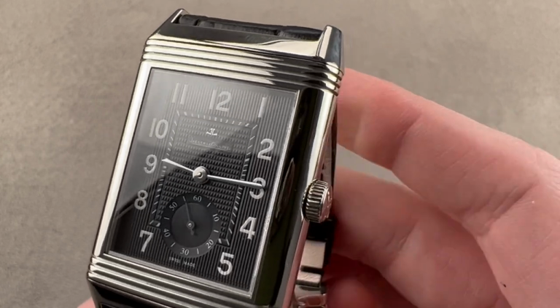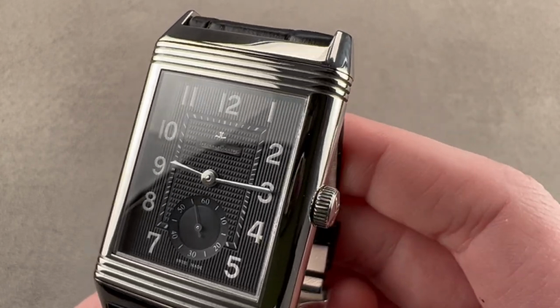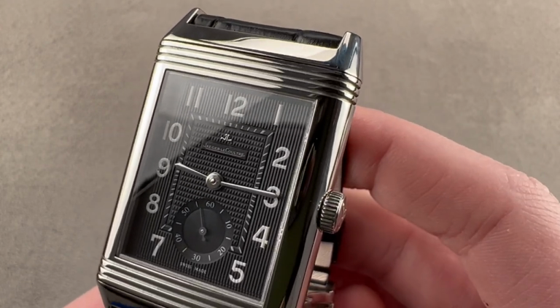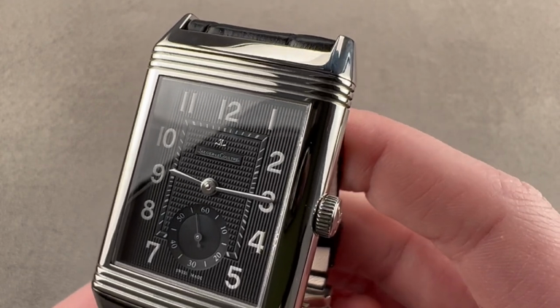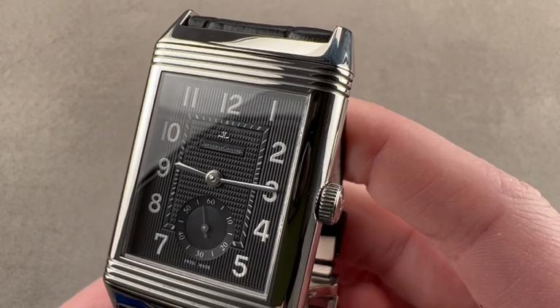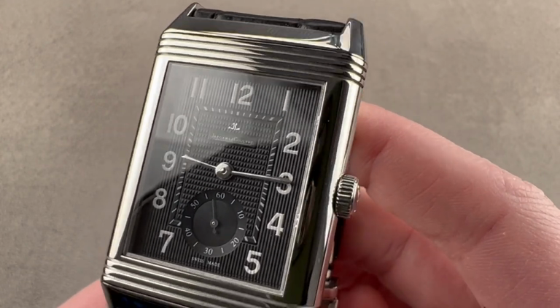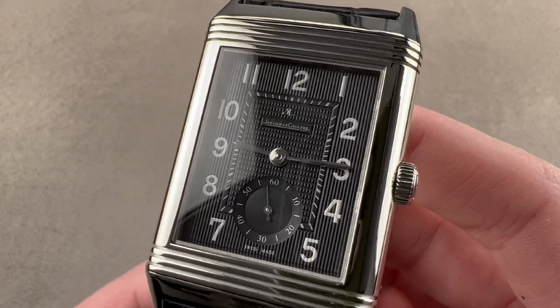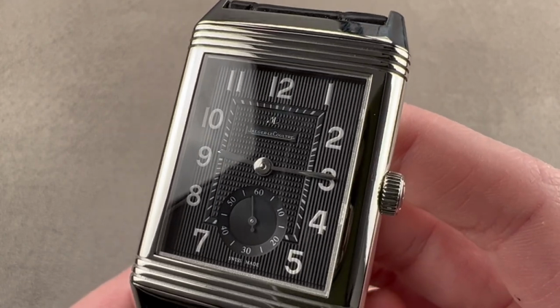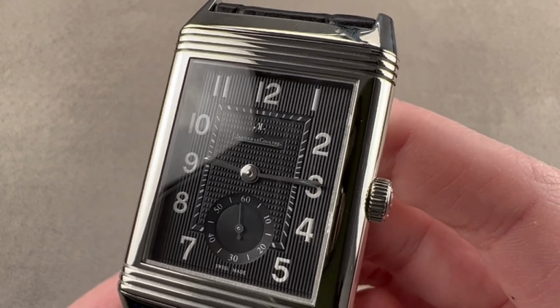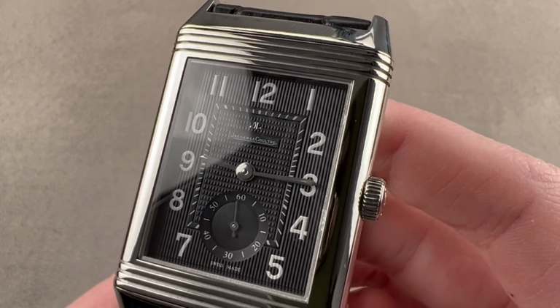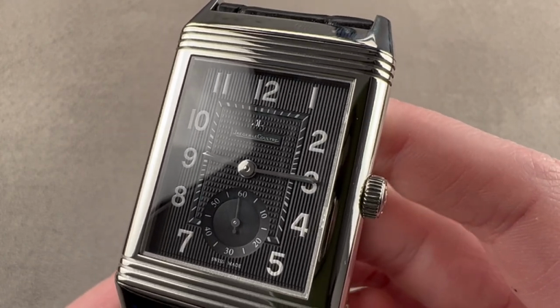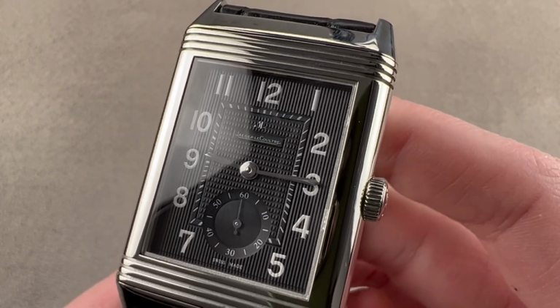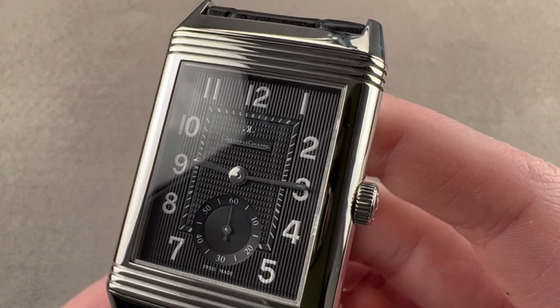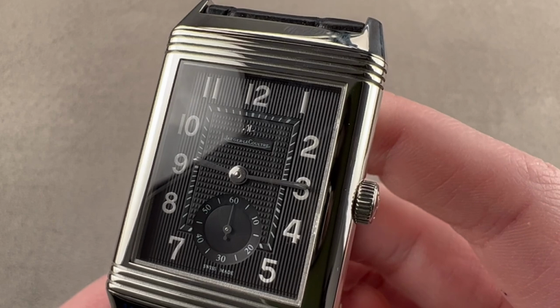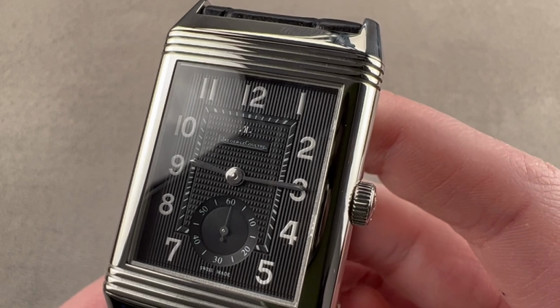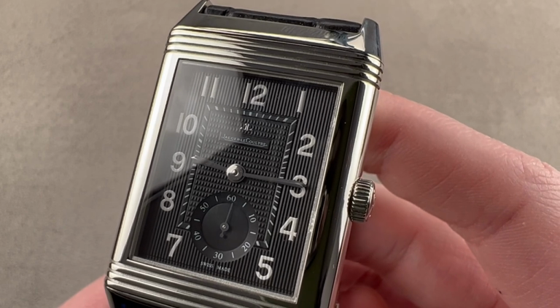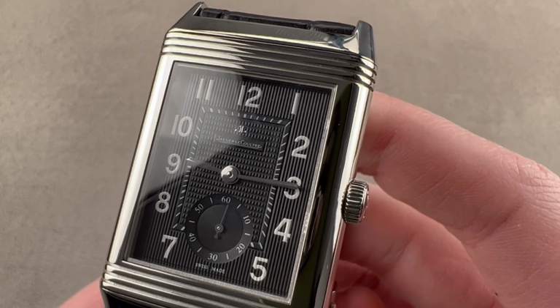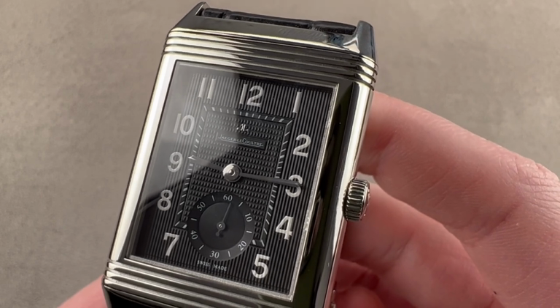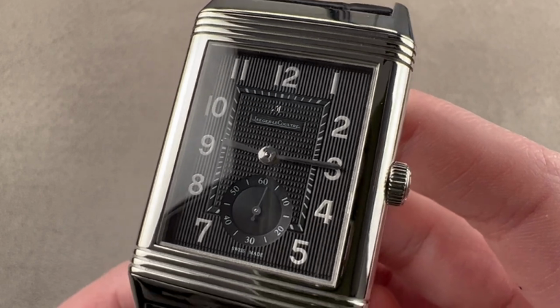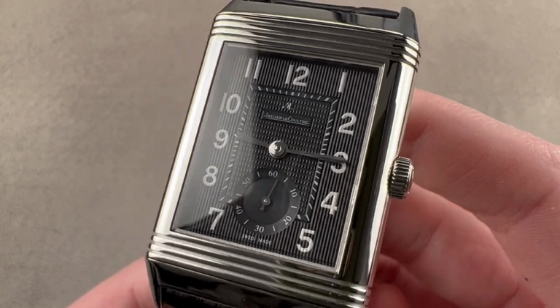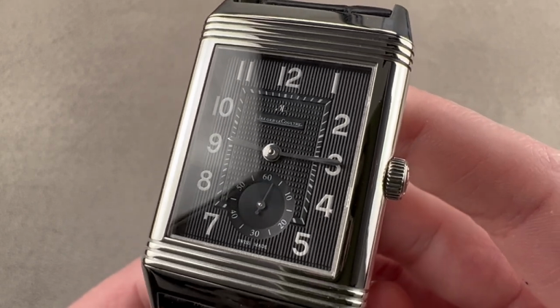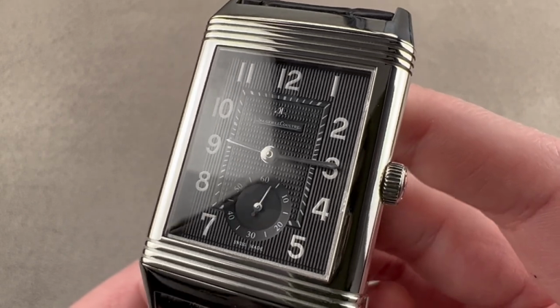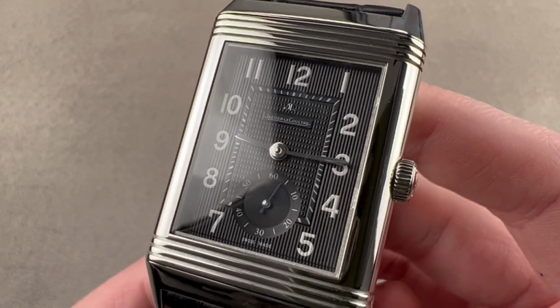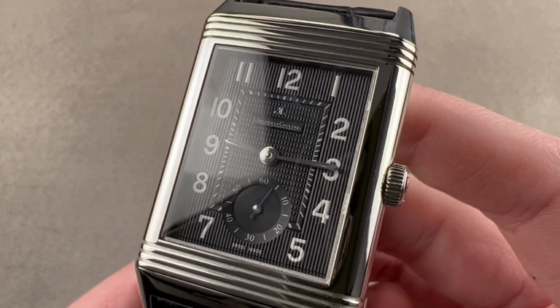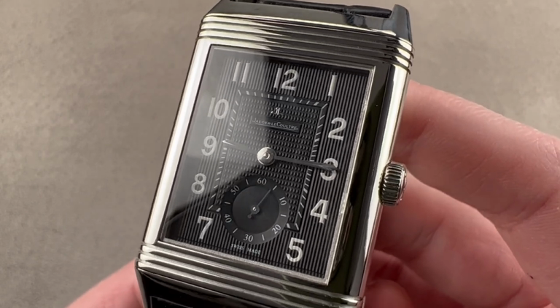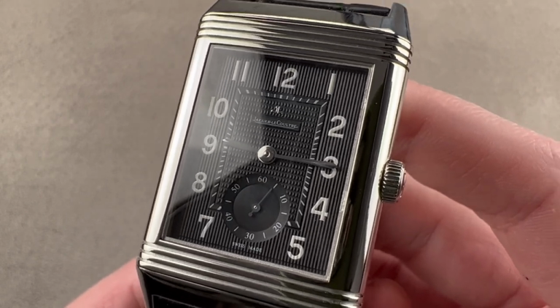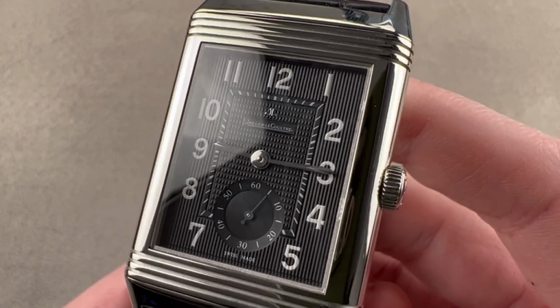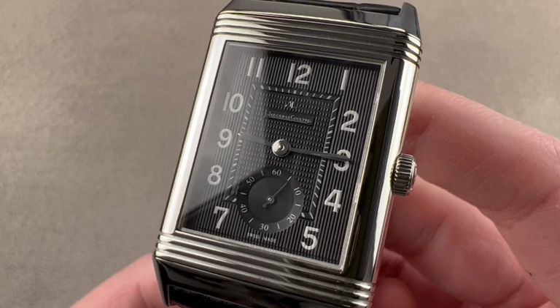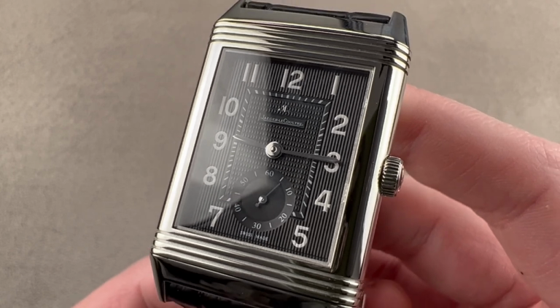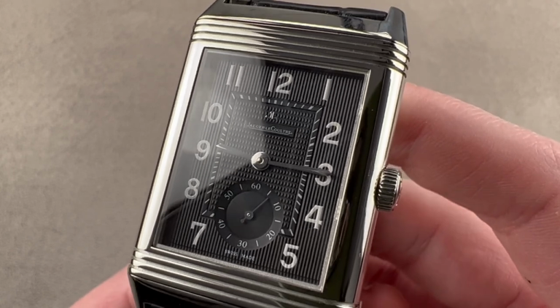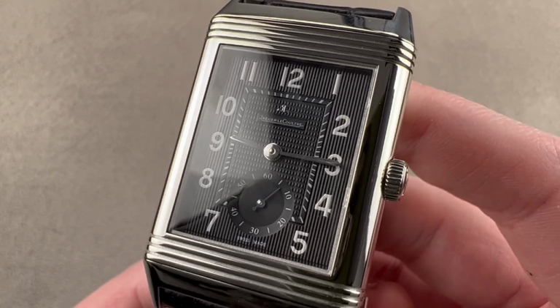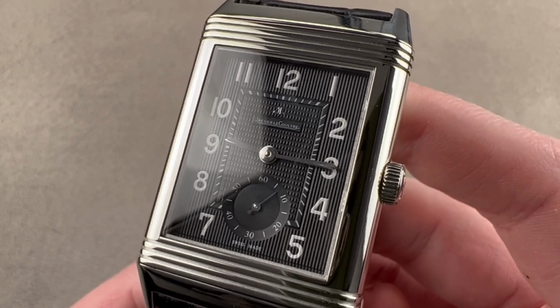Today we're discussing one of the big Reversos from the 2000s. This is the Jaeger-LeCoultre Grand Reverso 976 and it was launched at the SIHH in 2009.